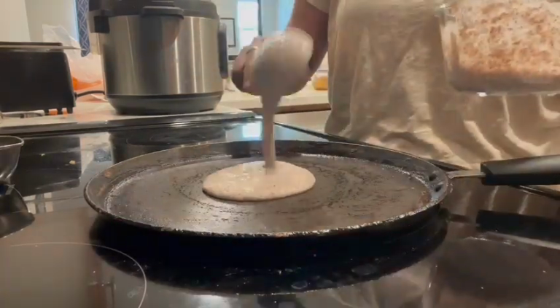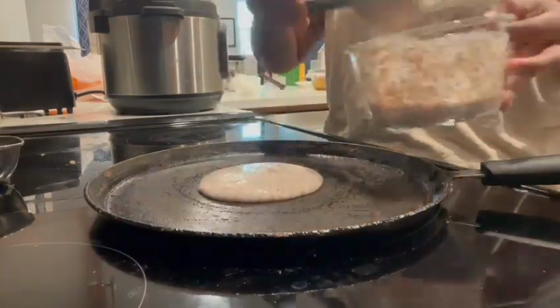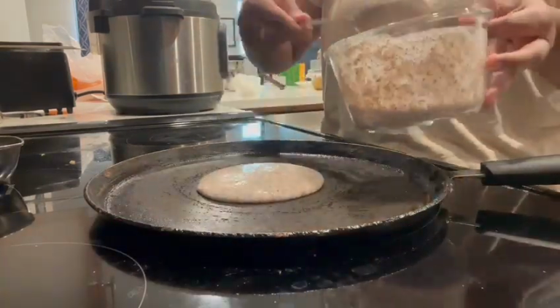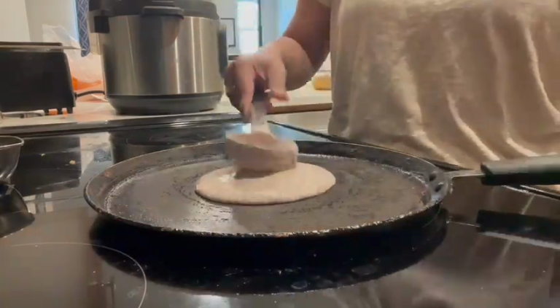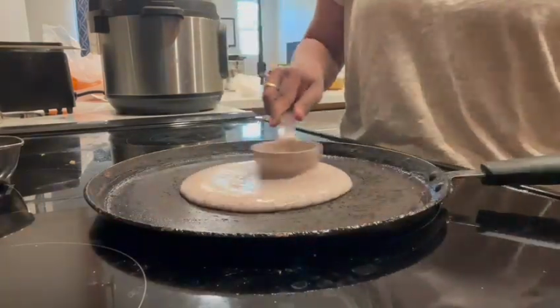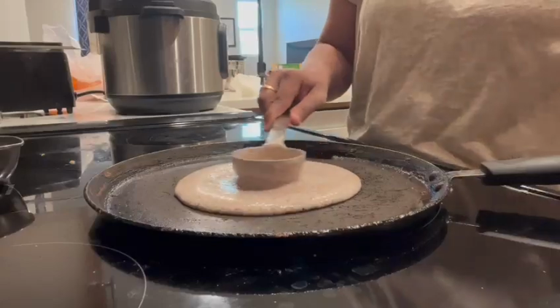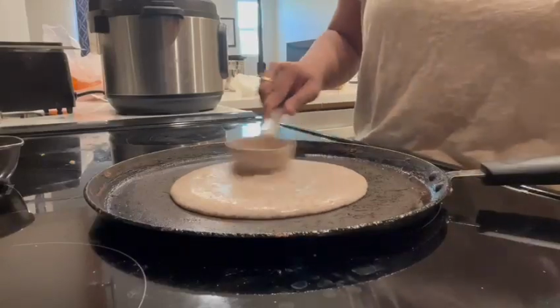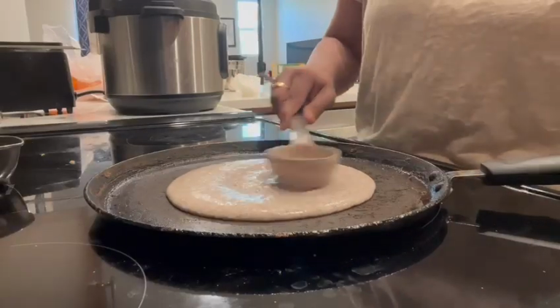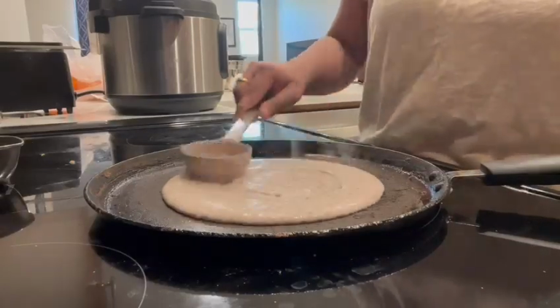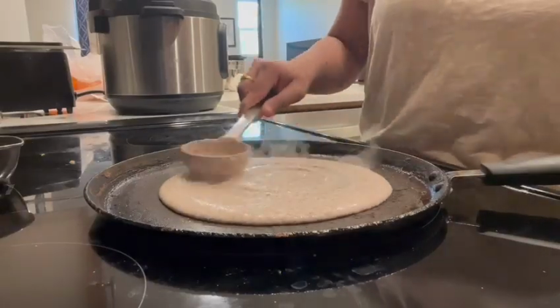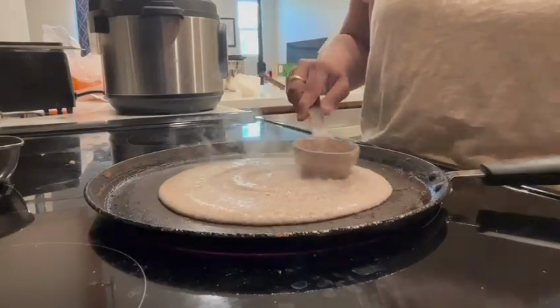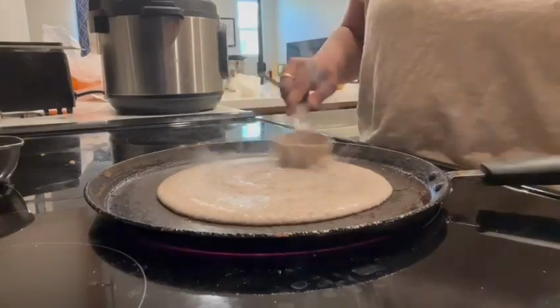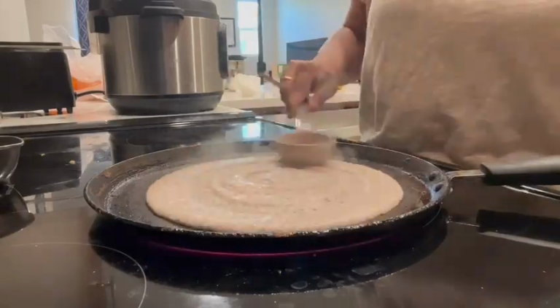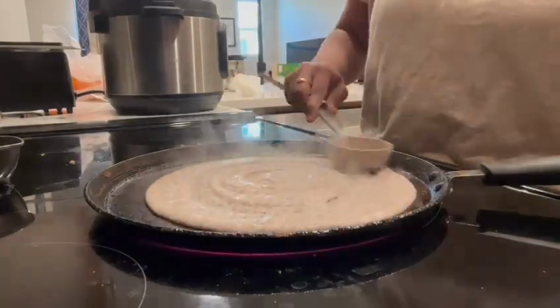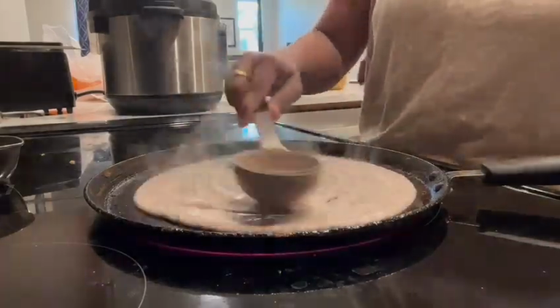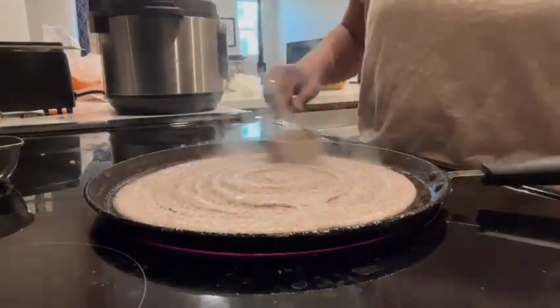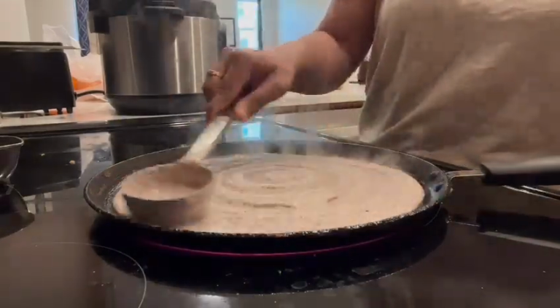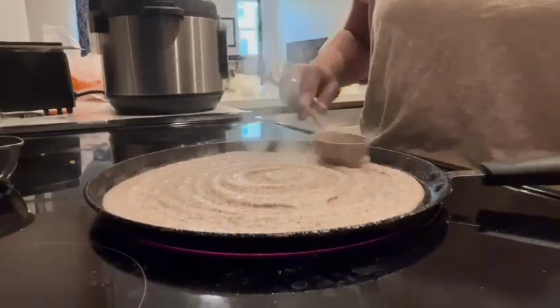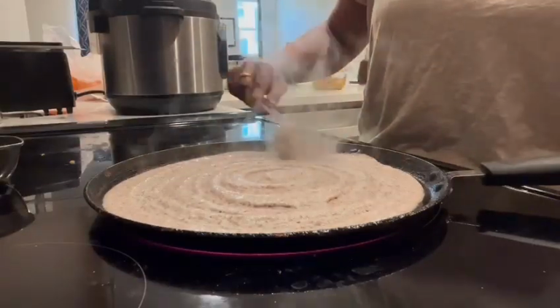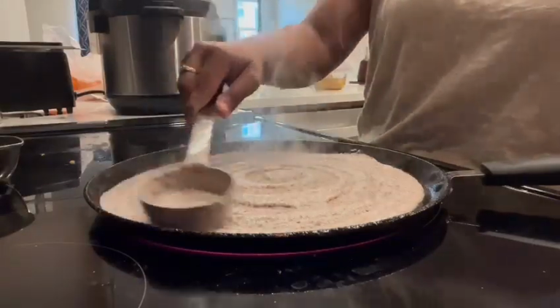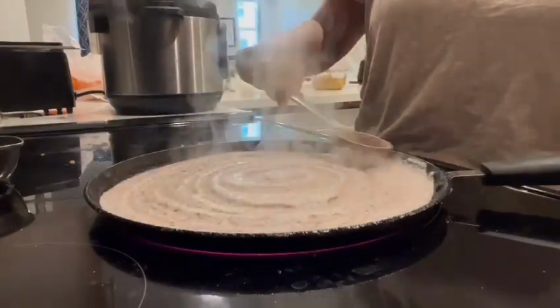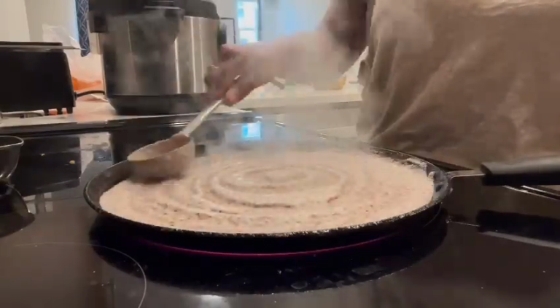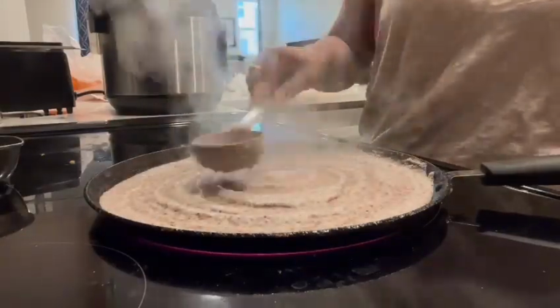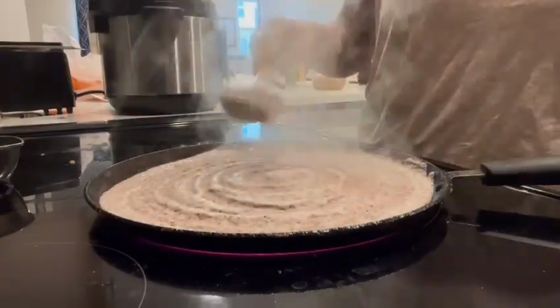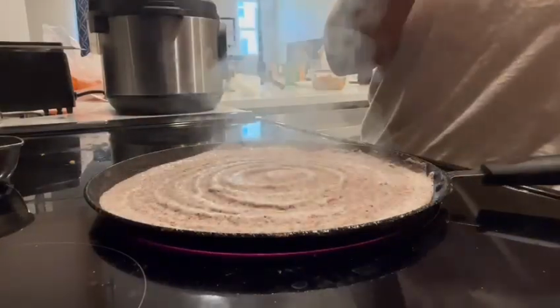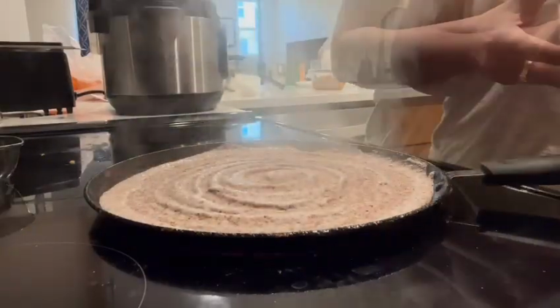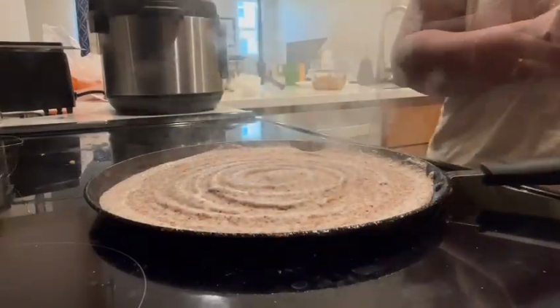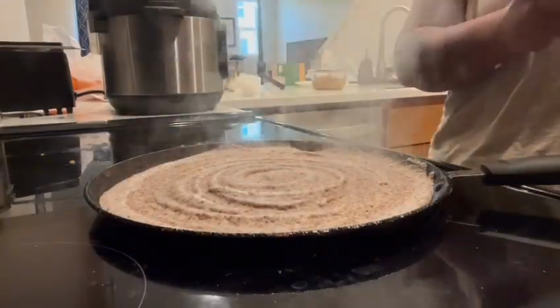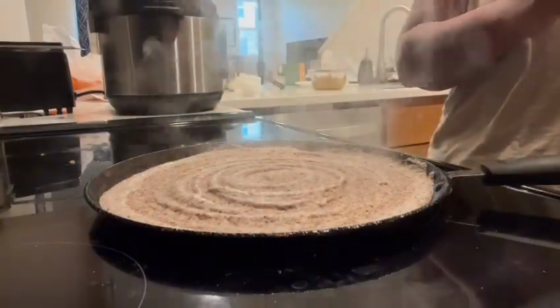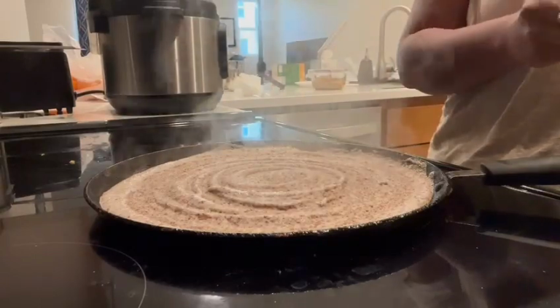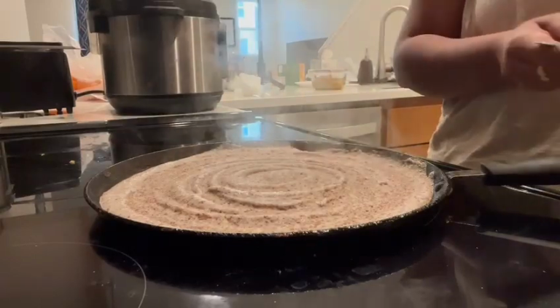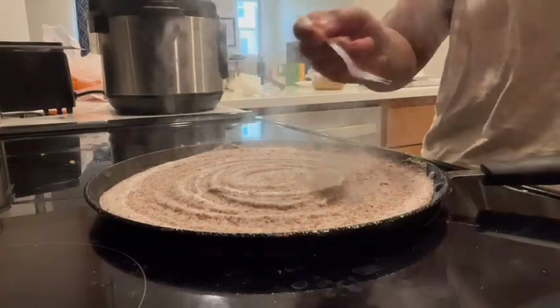Now let's cook the dosas. Place the tawa or any flat pan on medium heat. Once the tawa is hot enough, pour one ladleful of batter onto the tawa and rotate it in a circular motion to form a nice, crispy, thin dosa. Allow it to cook for about 20 seconds.